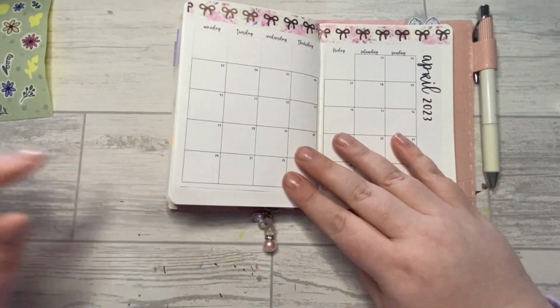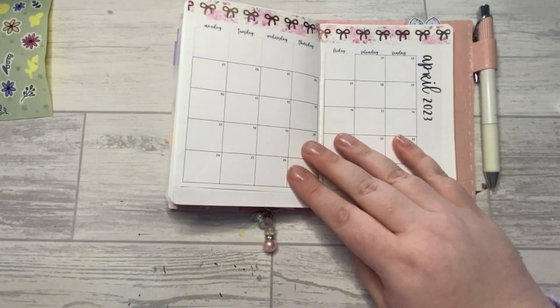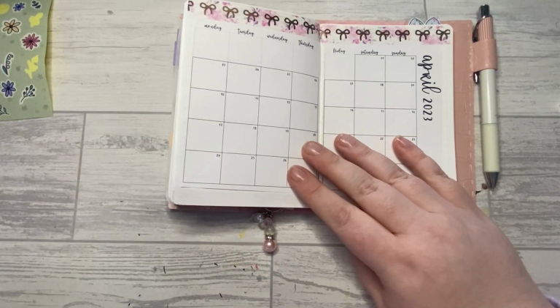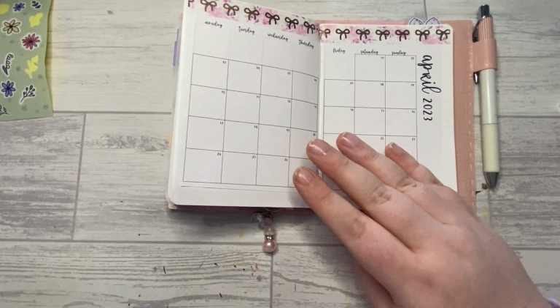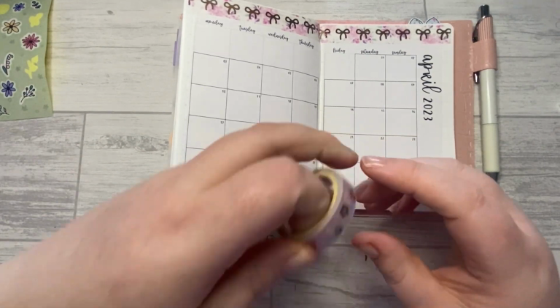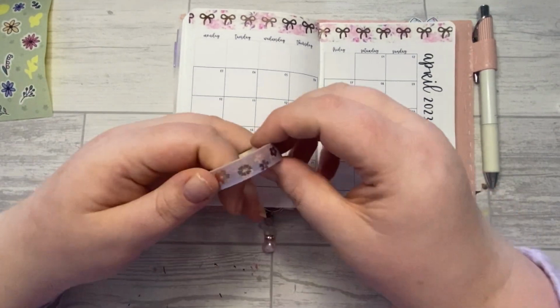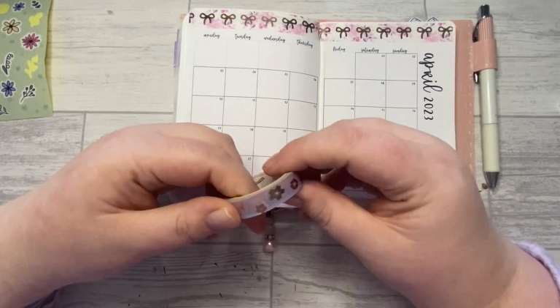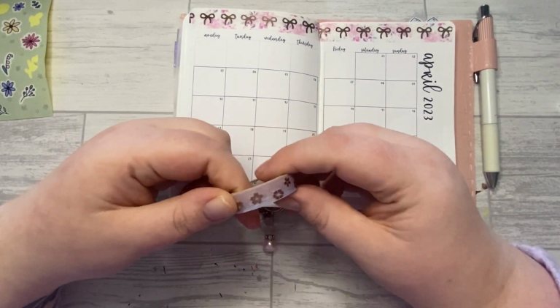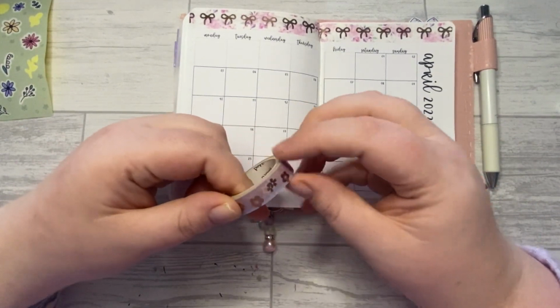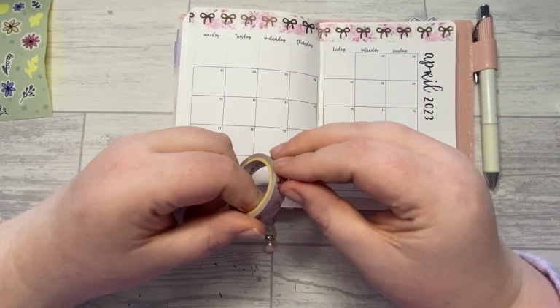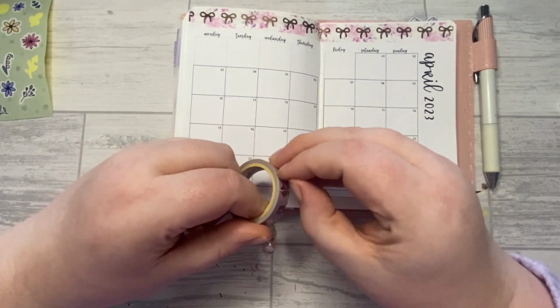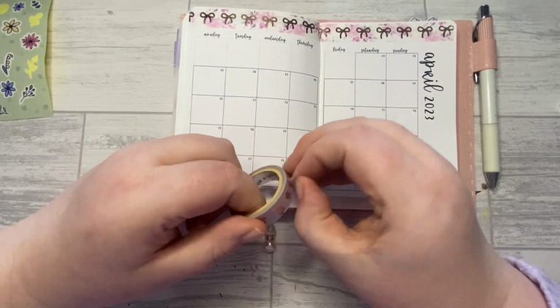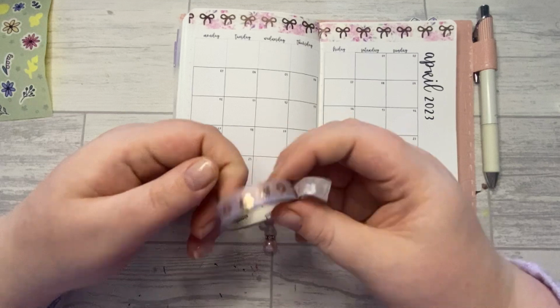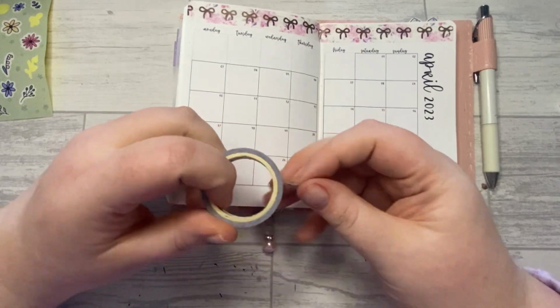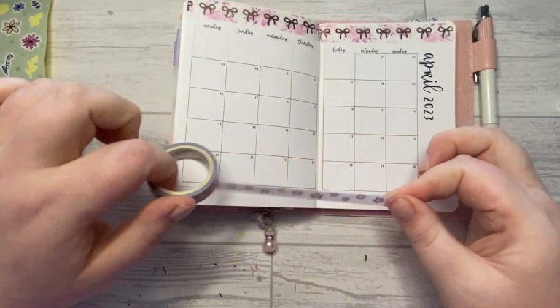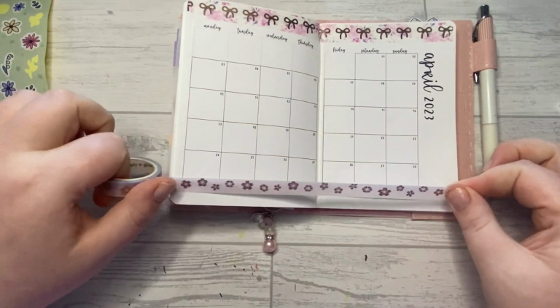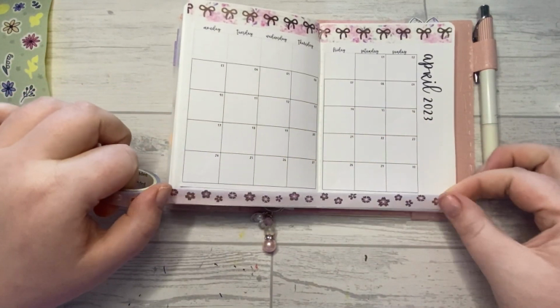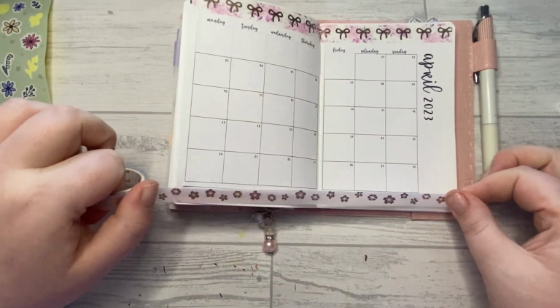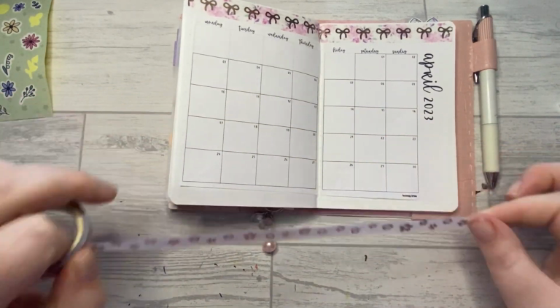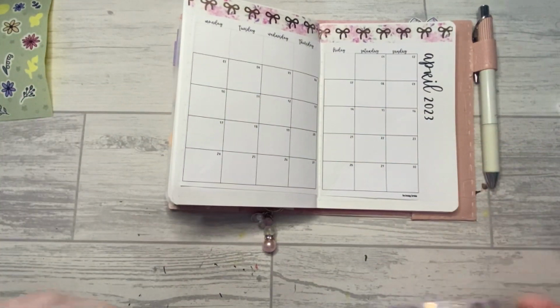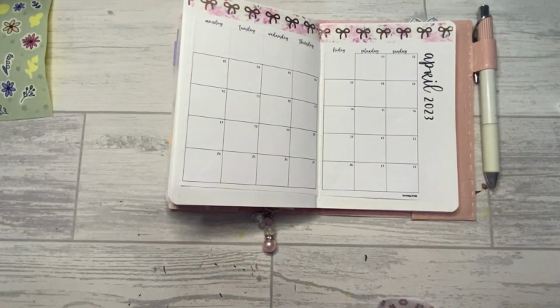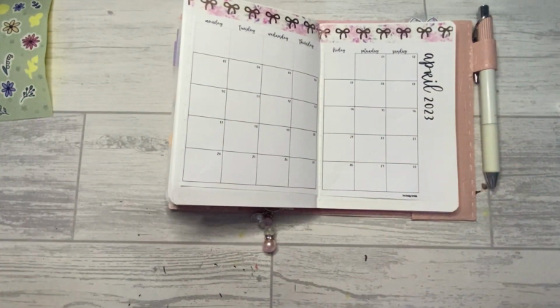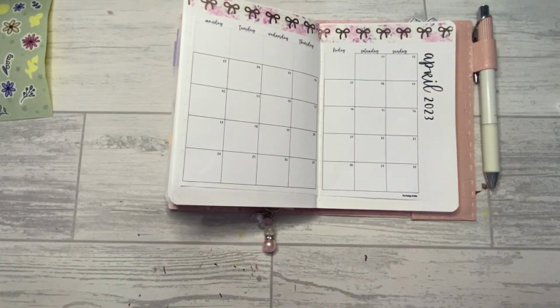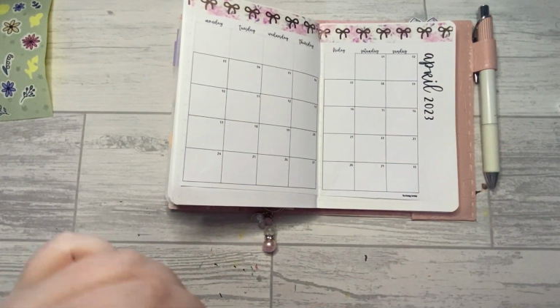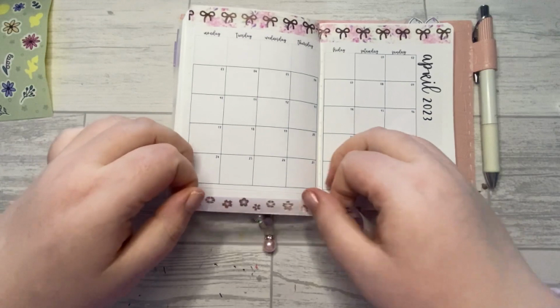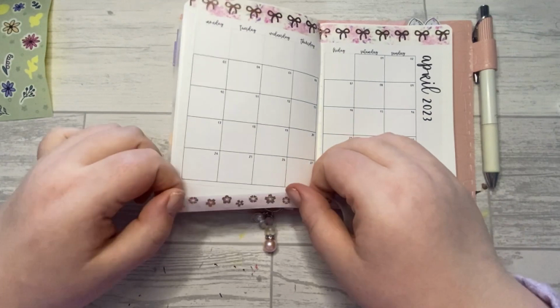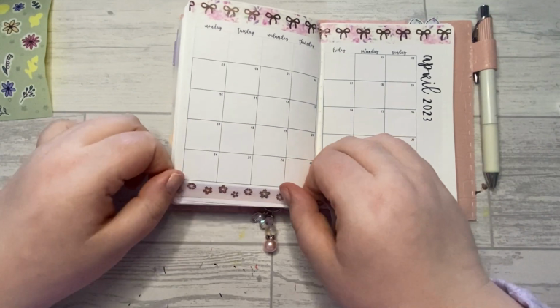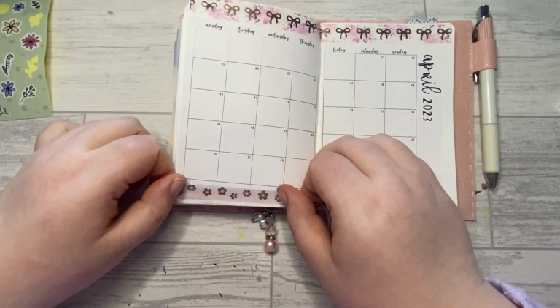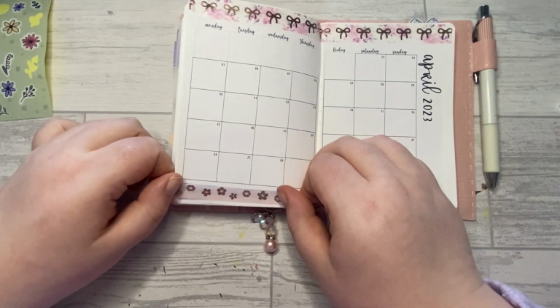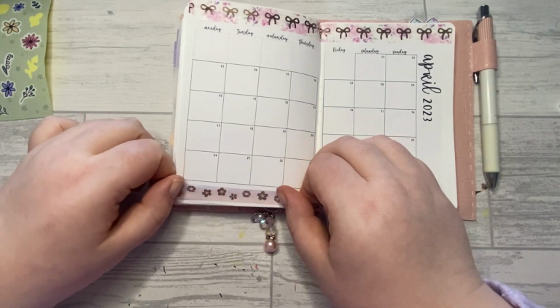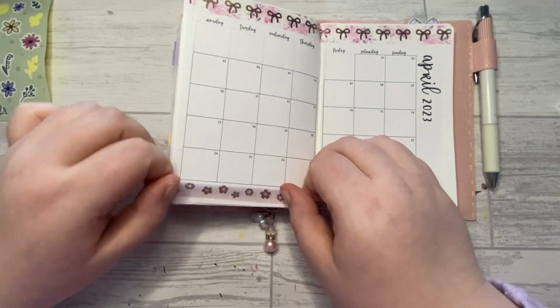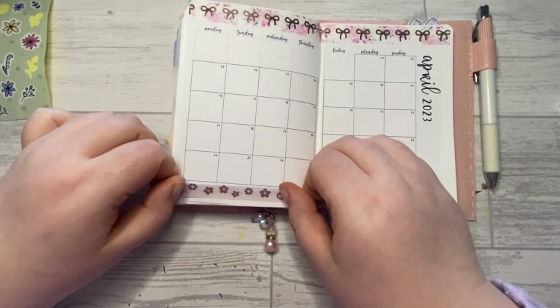I'm going to go with the washi at the bottom — such a pretty washi. I feel like I use this every year around this time just because it's so perfect.